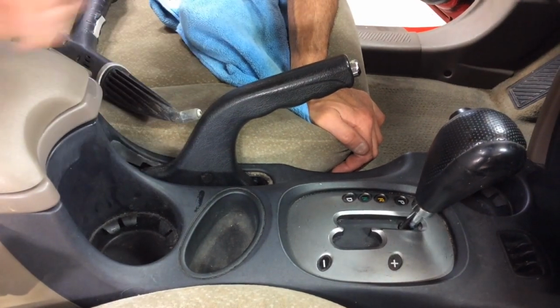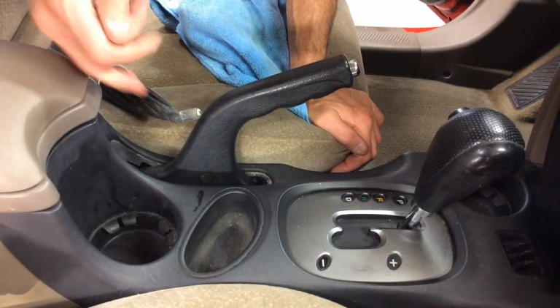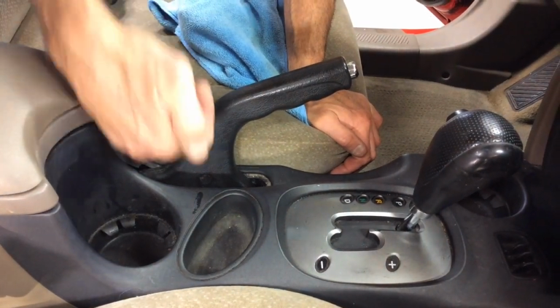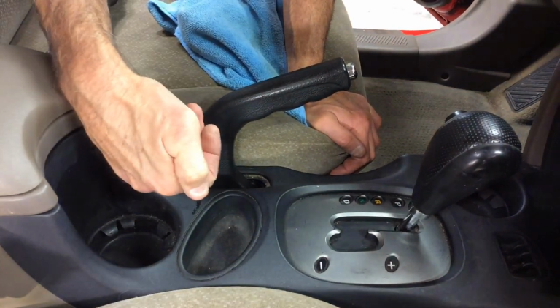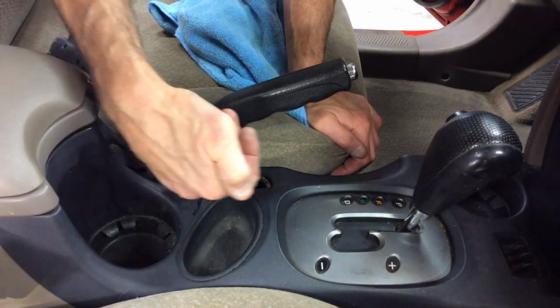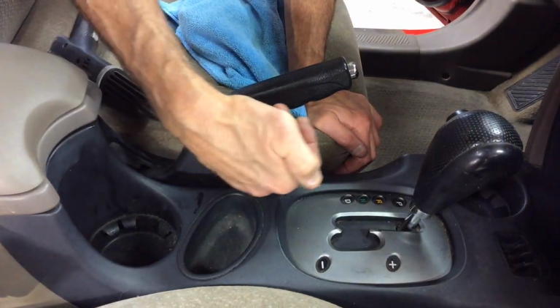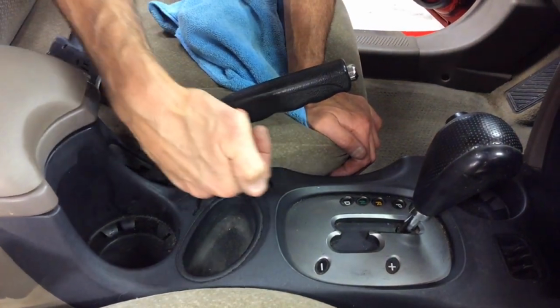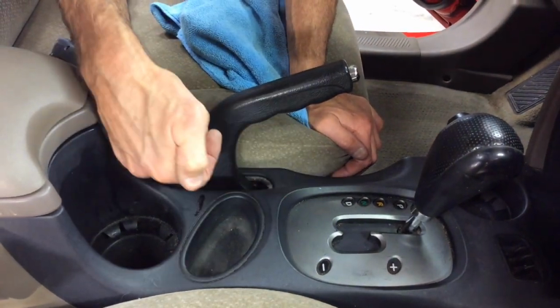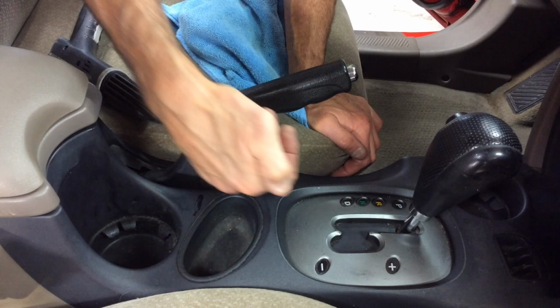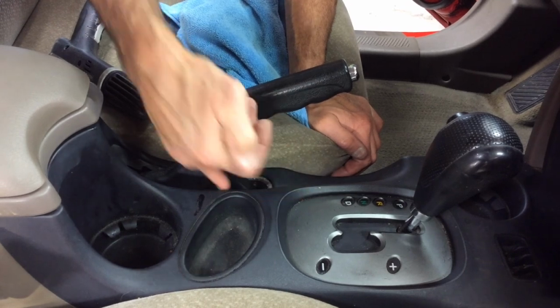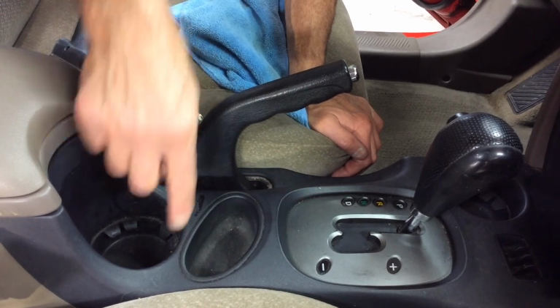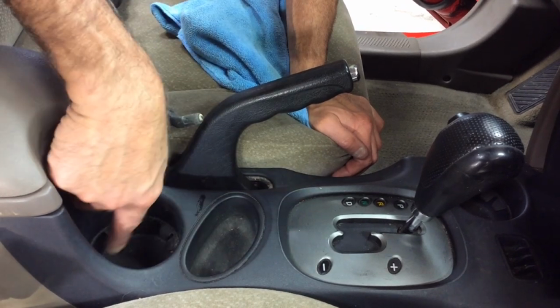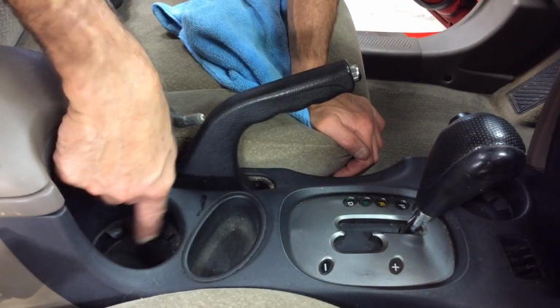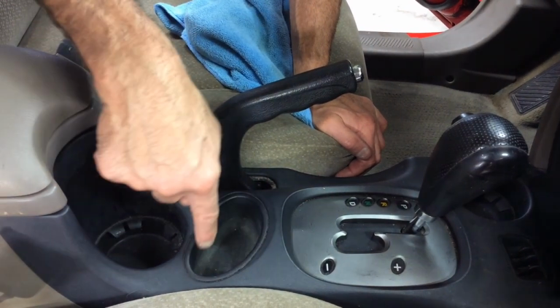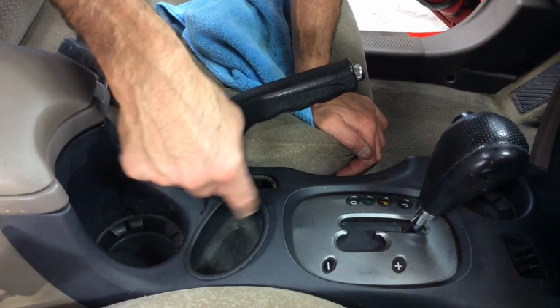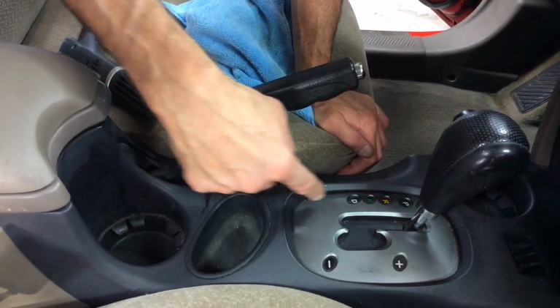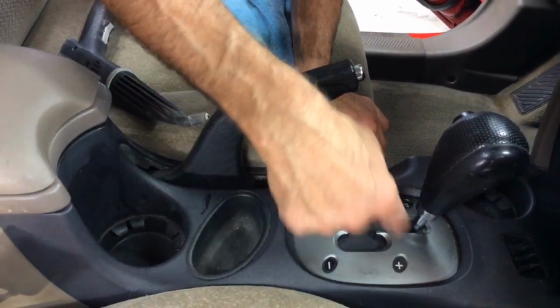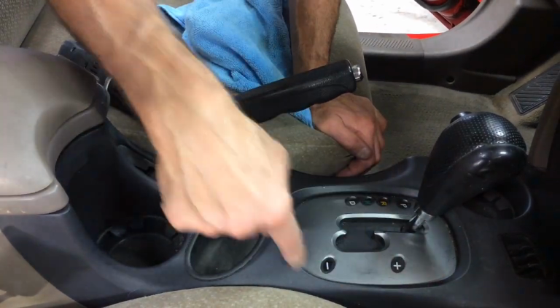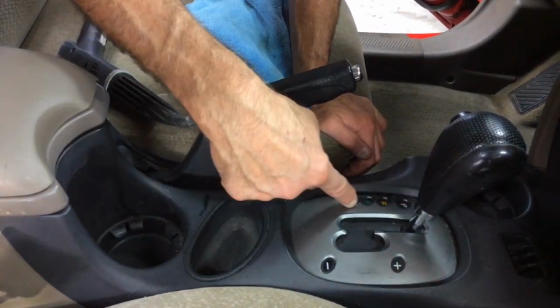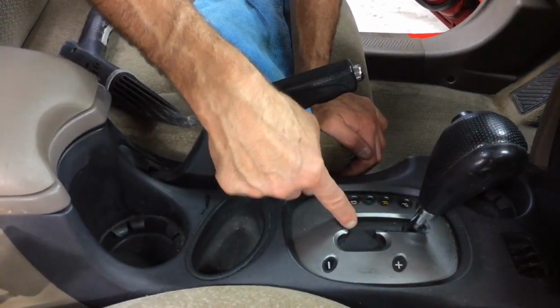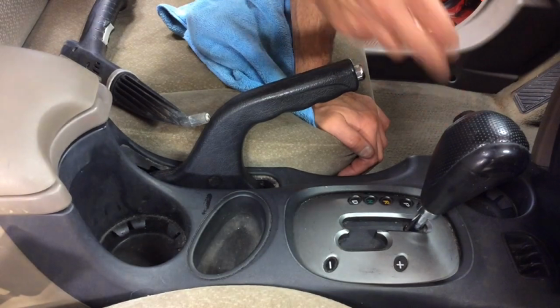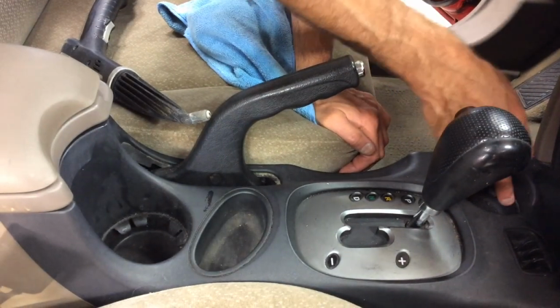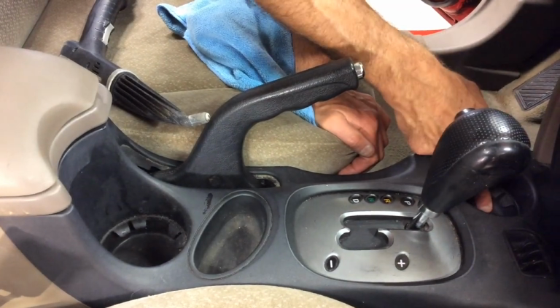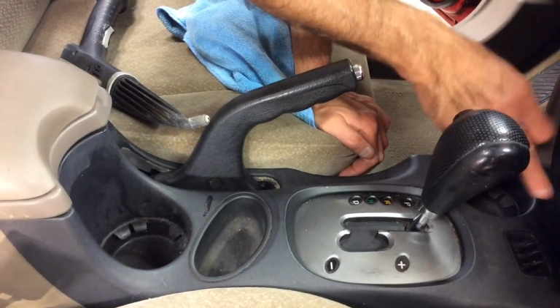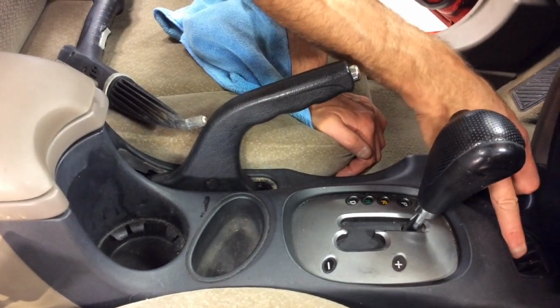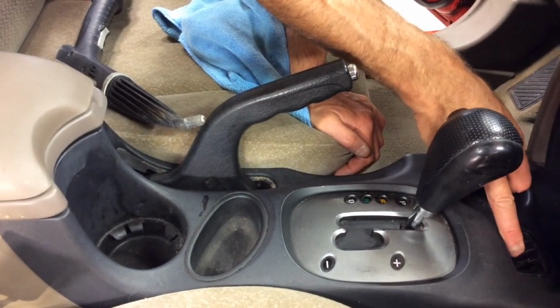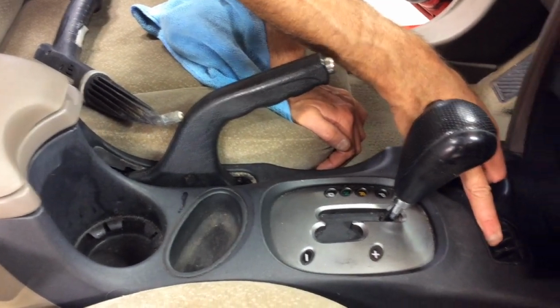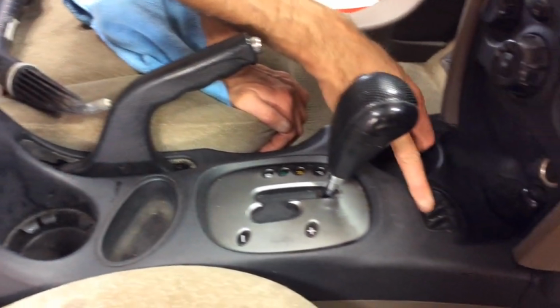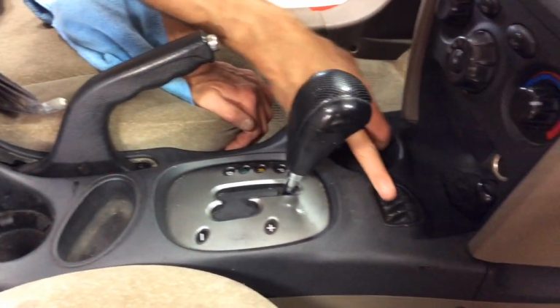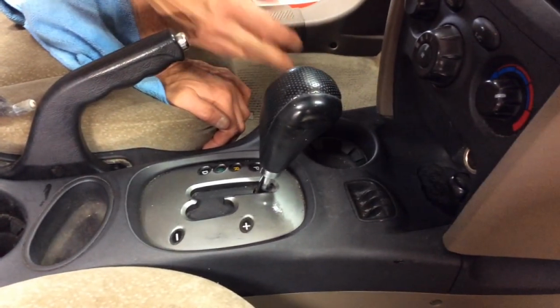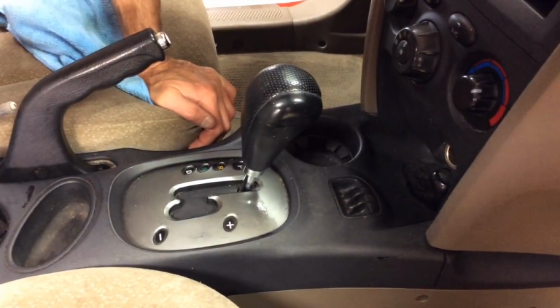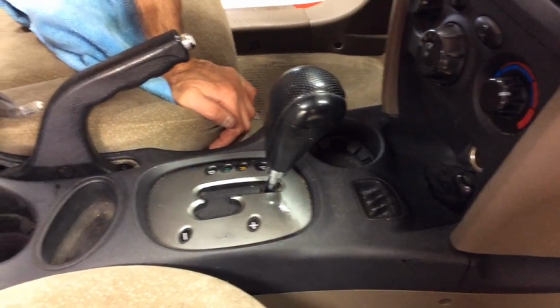The single hole nozzle acts a little bit more like a blaster. We have a lot of dirt where the emergency brake lever is, a lot of dirt in the cup holders, and in the seam where the shifter is. We want to get all that out — the front cup holder and the change holder — so I want to blow all of that out and follow it up with the towel.